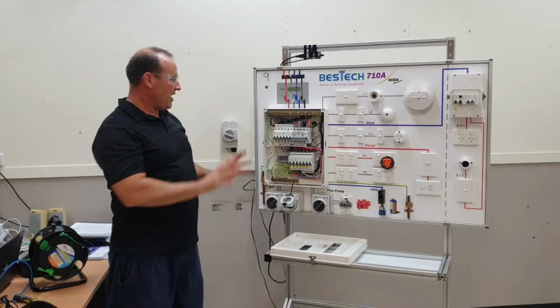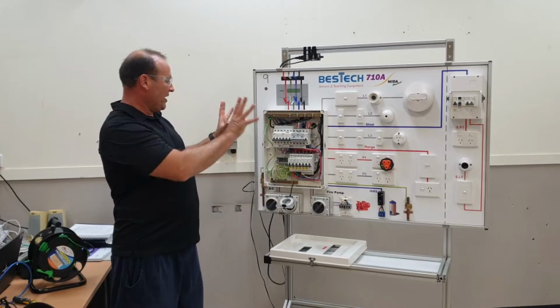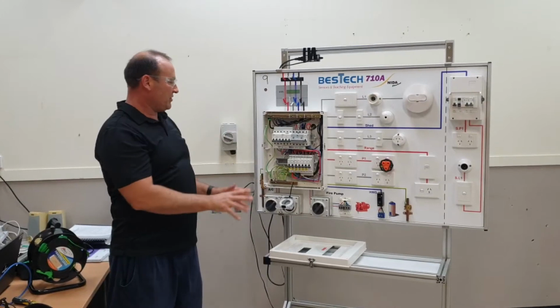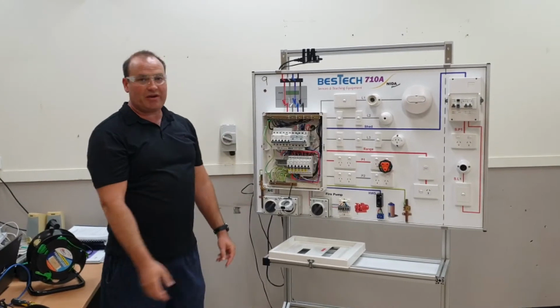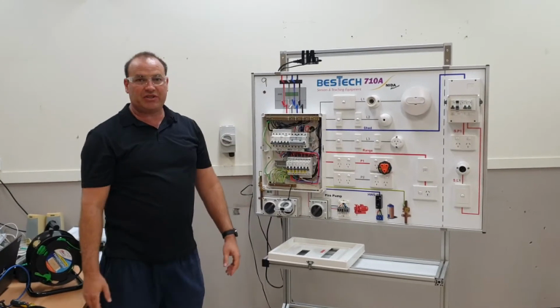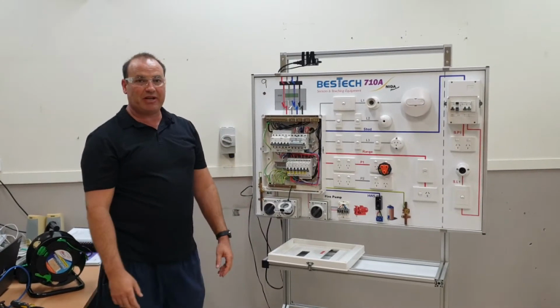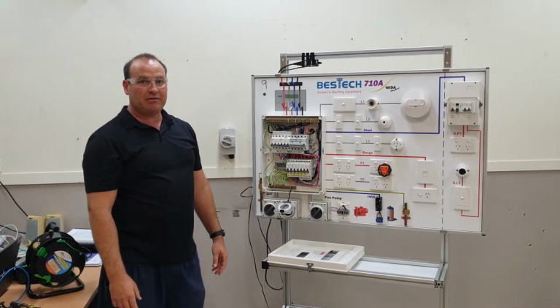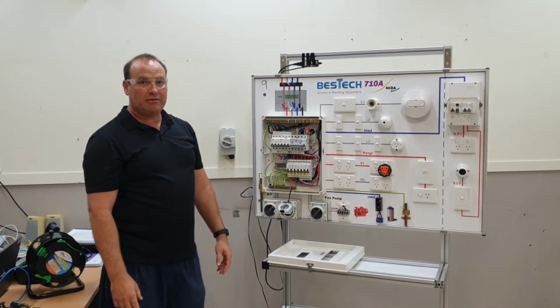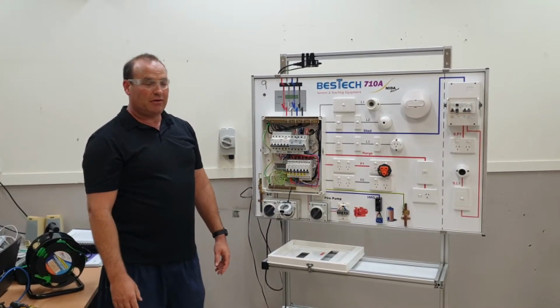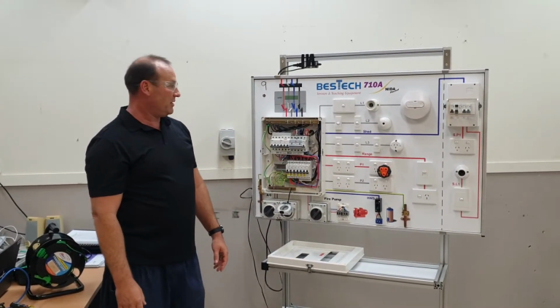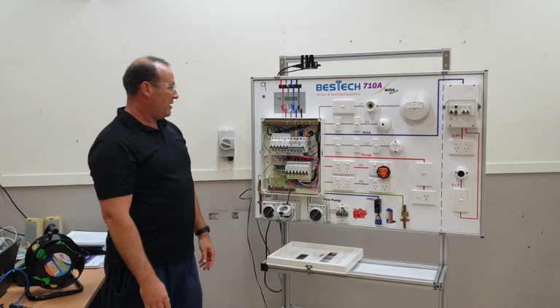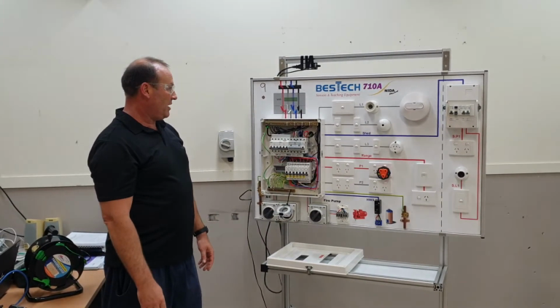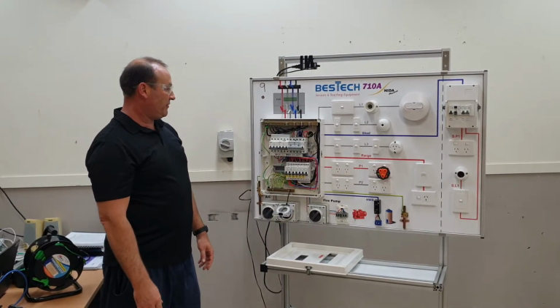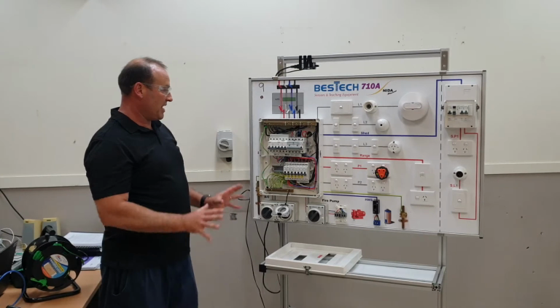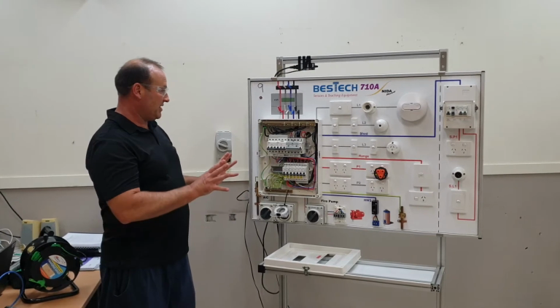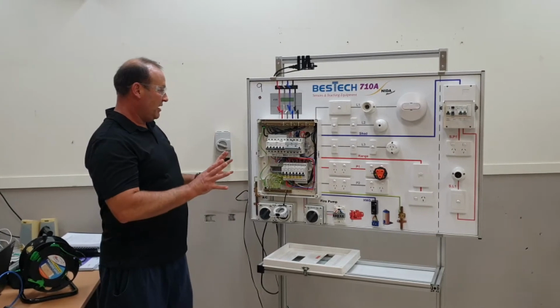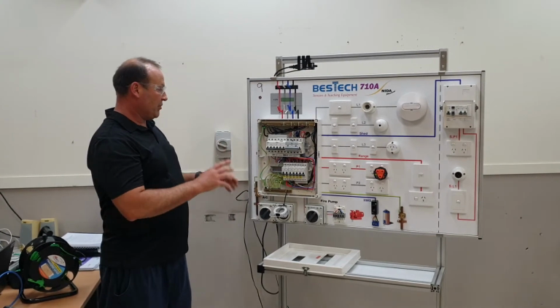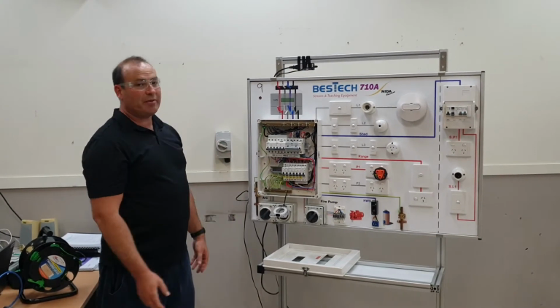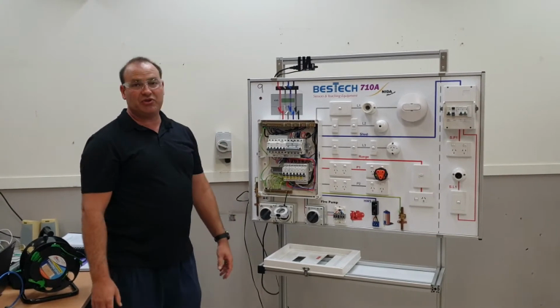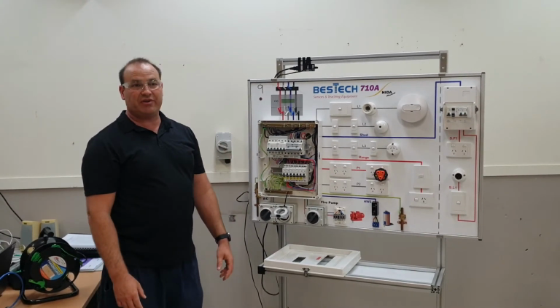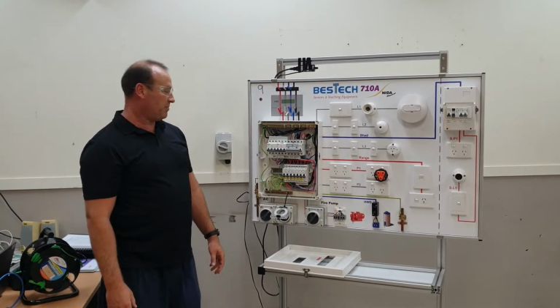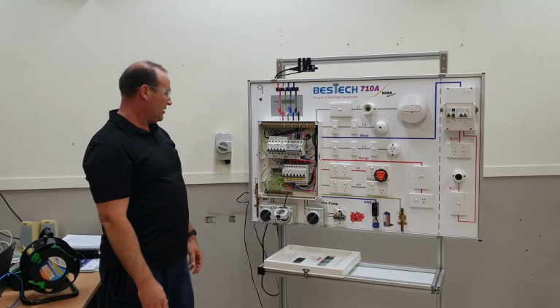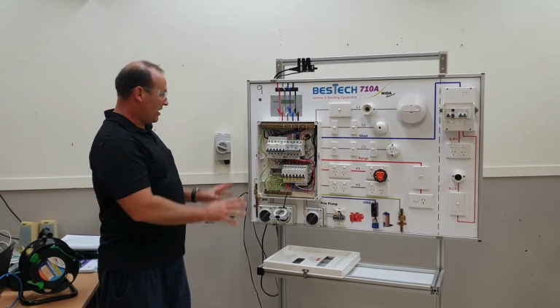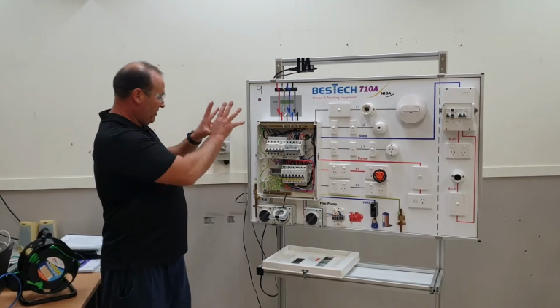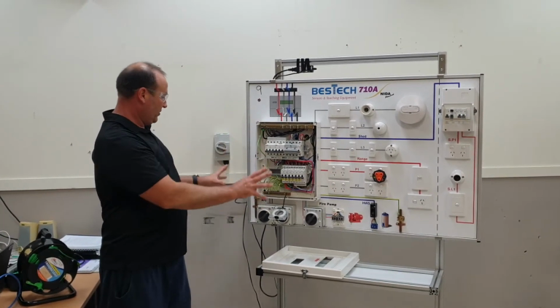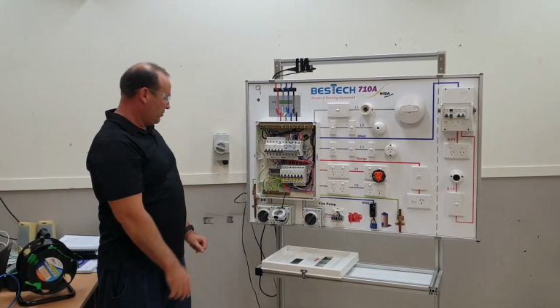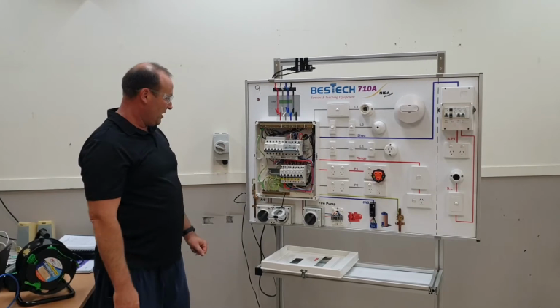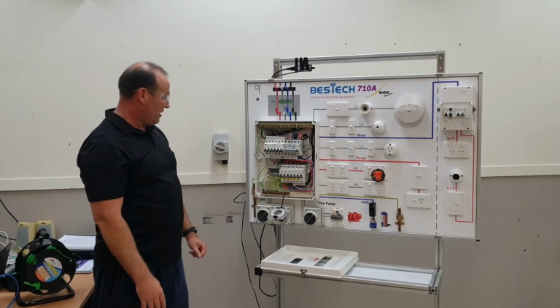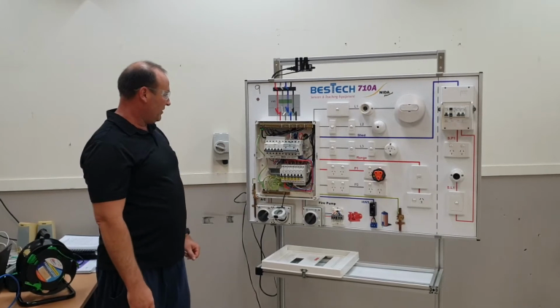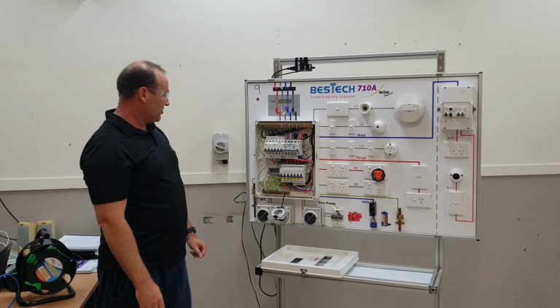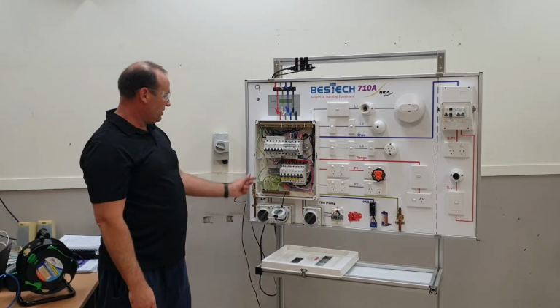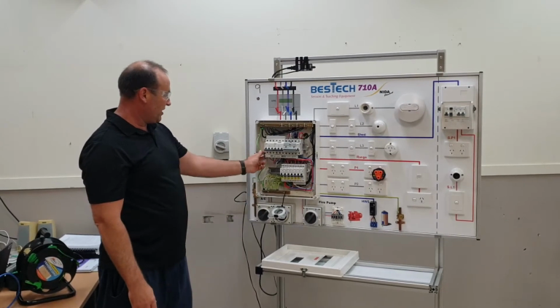Now we're looking at doing a visual inspection. Before we start testing, it is a requirement to do a visual inspection. If we have a quick look at this board here, everything looks good.